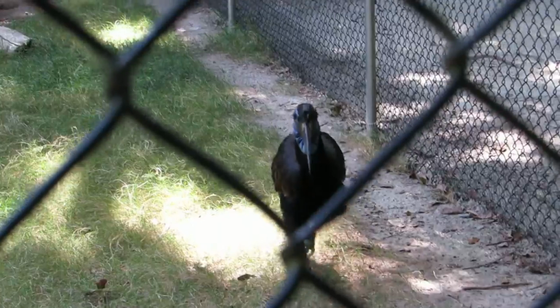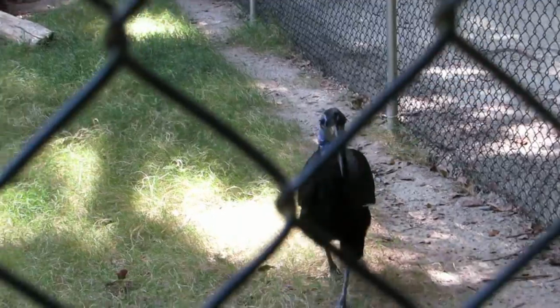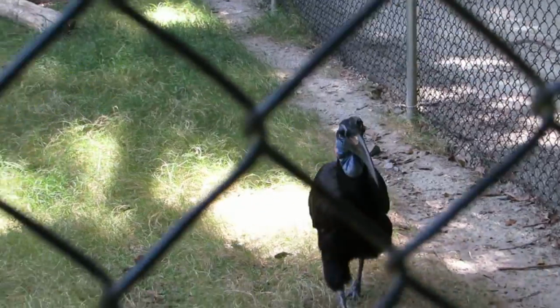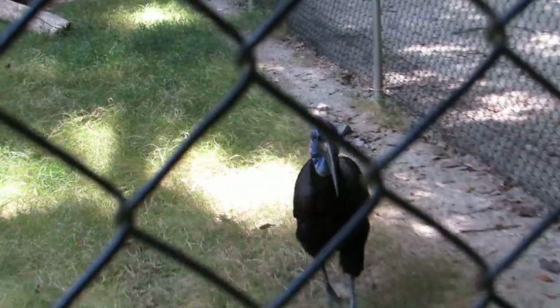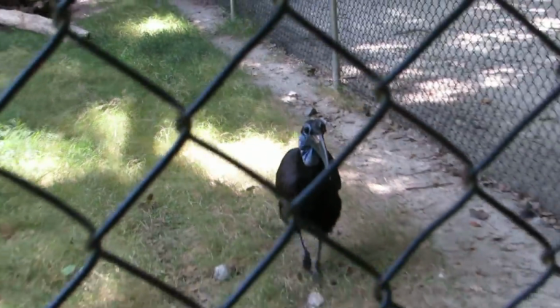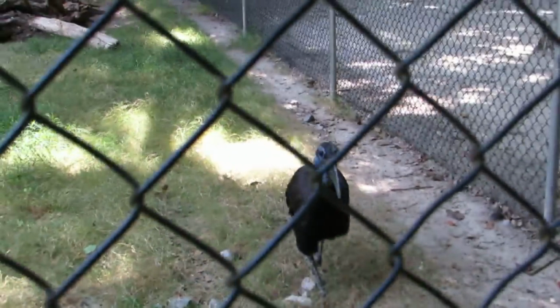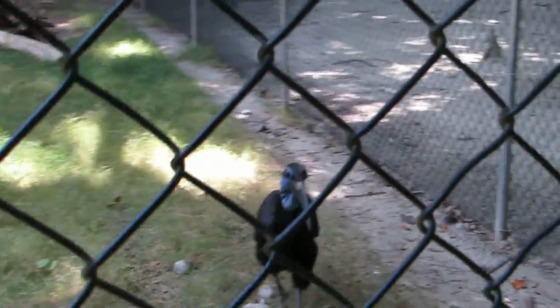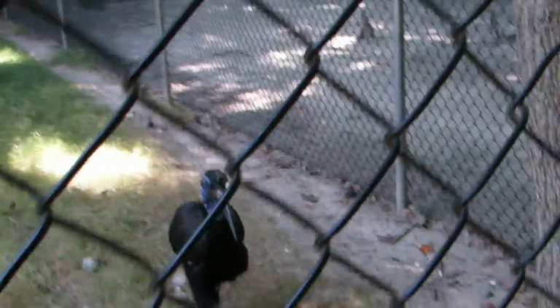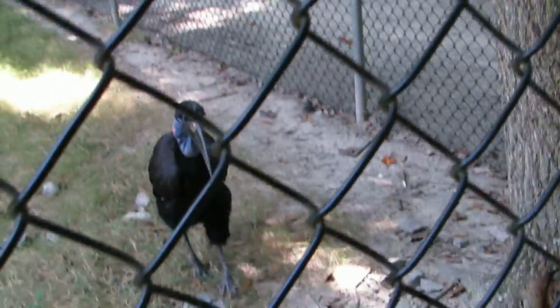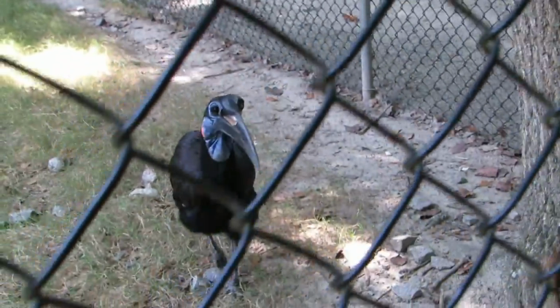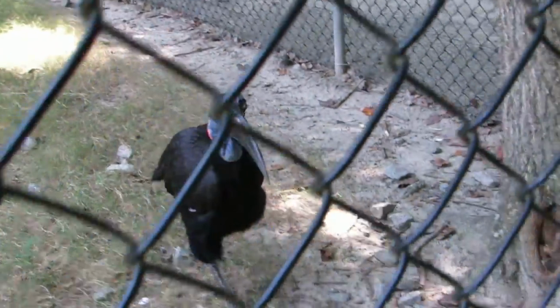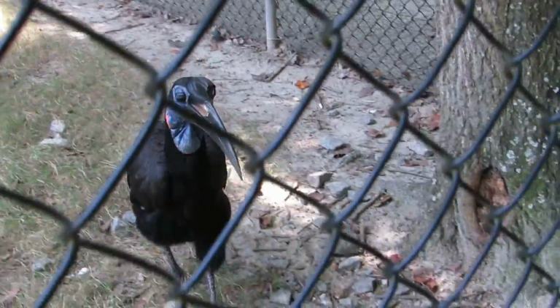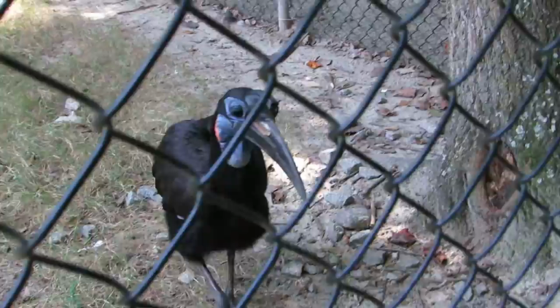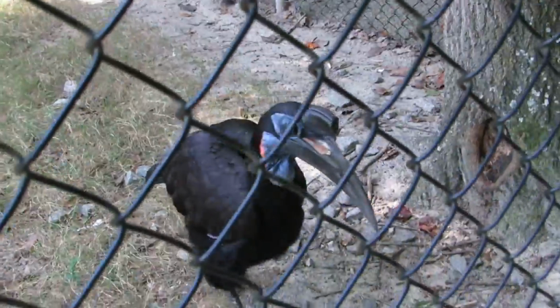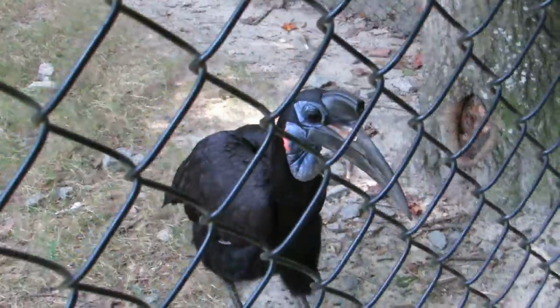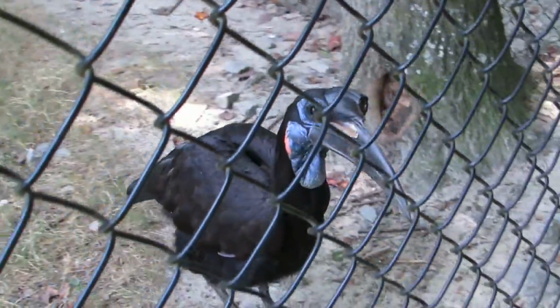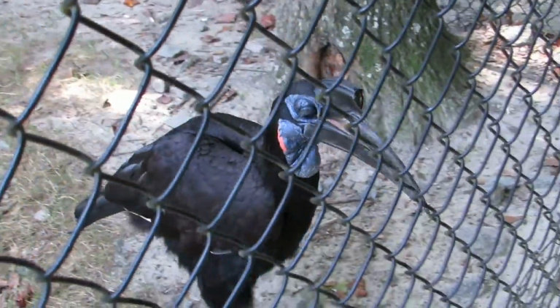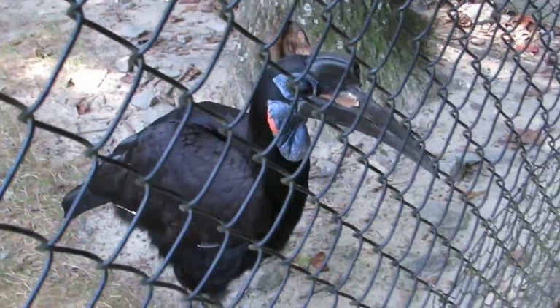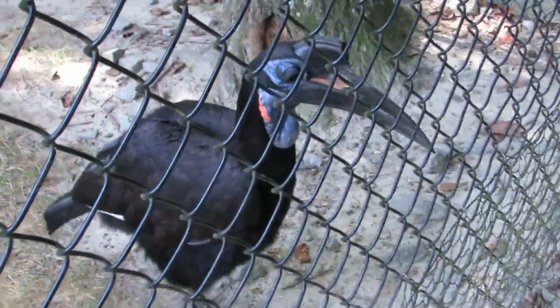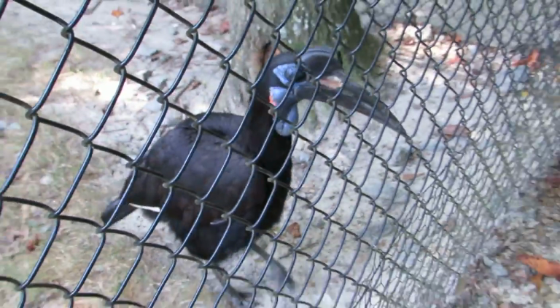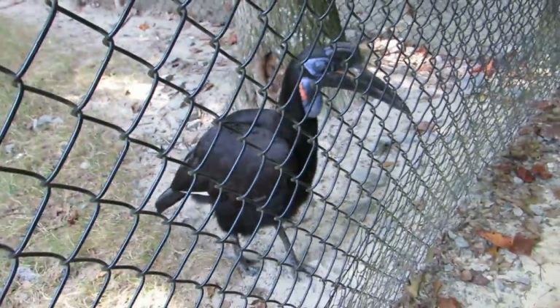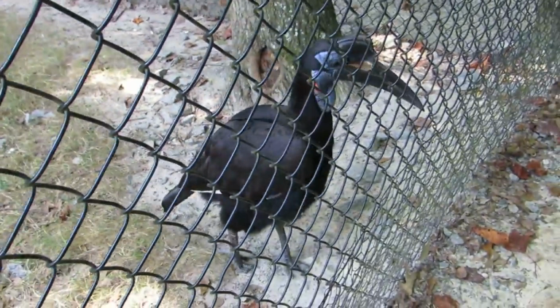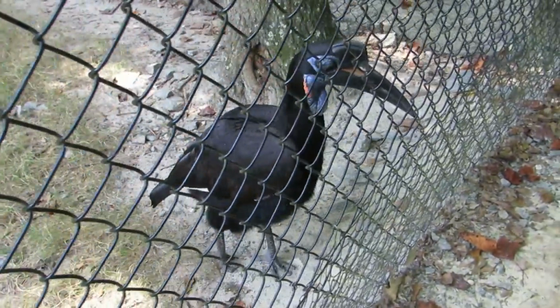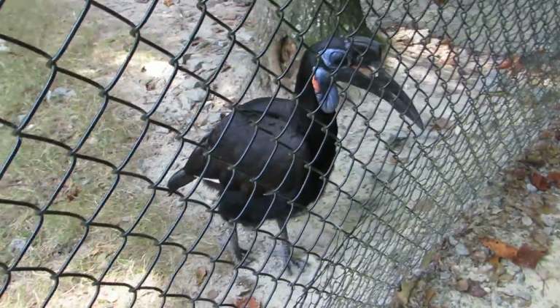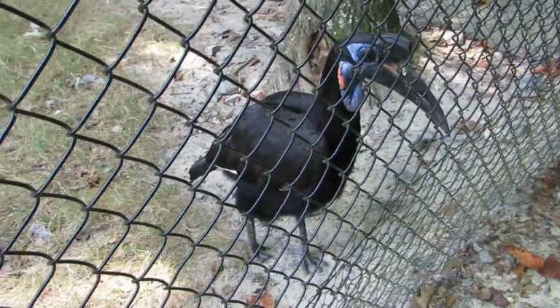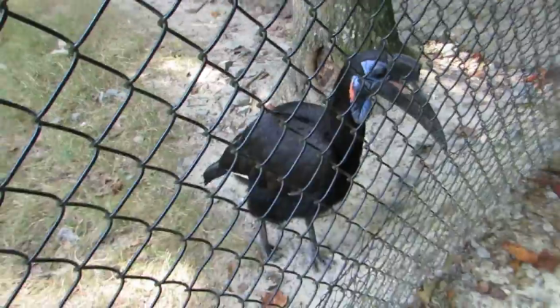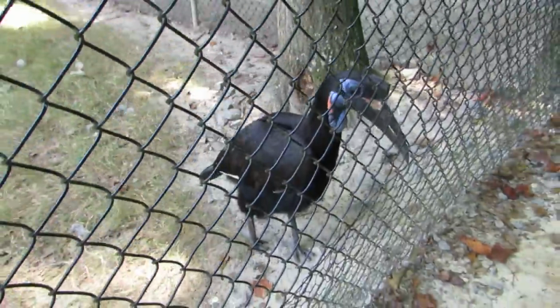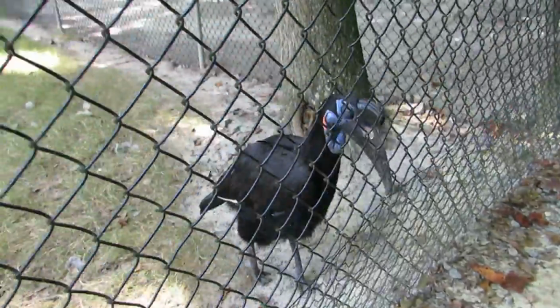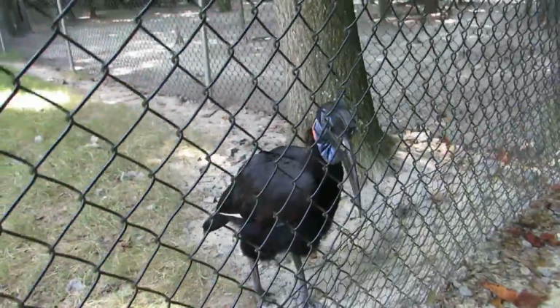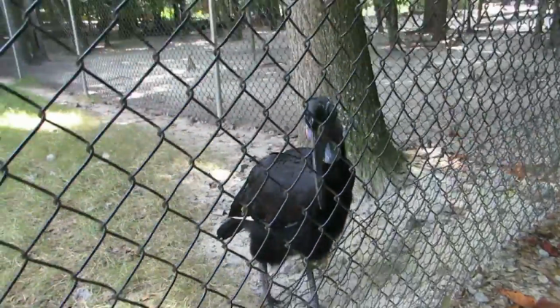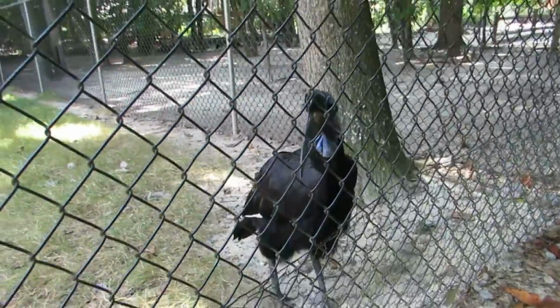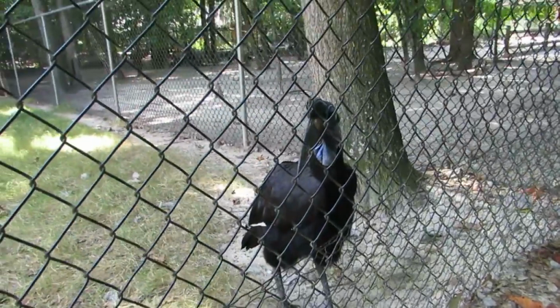Good afternoon everybody. This is Karen Marge from Hilton Head Island, South Carolina. And this is the Abyssinian — I know I'm going to say it wrong — Abyssinian, there's an extra syllable in there — Ground Hornbill.